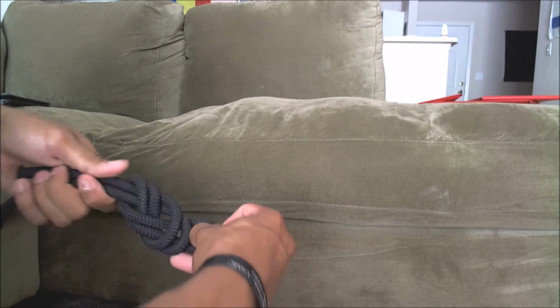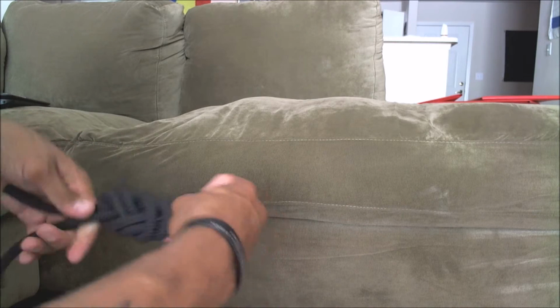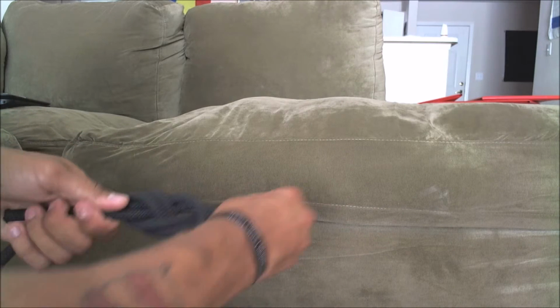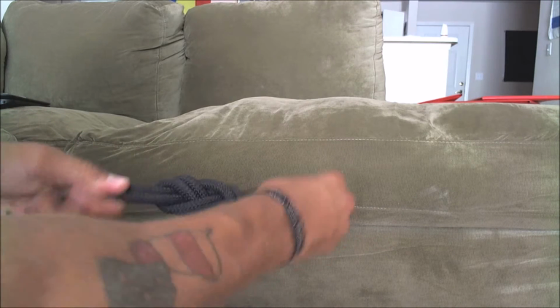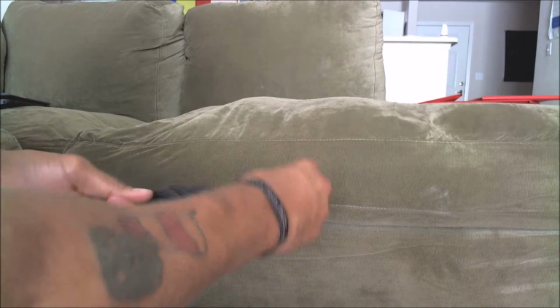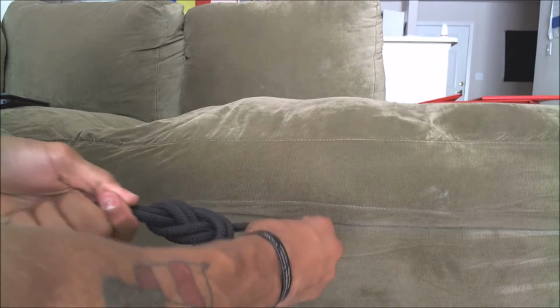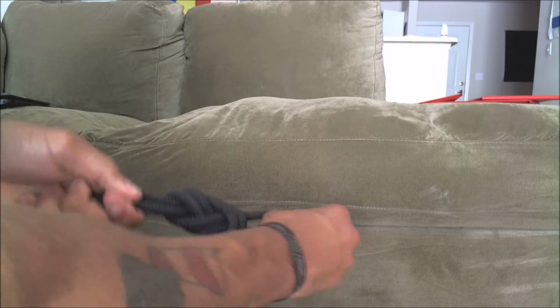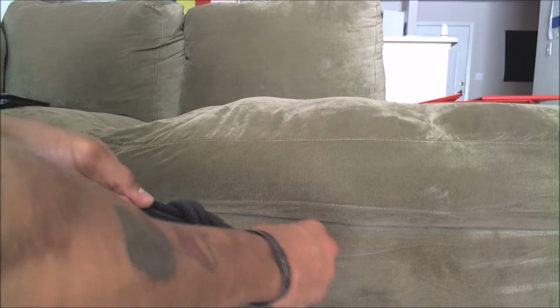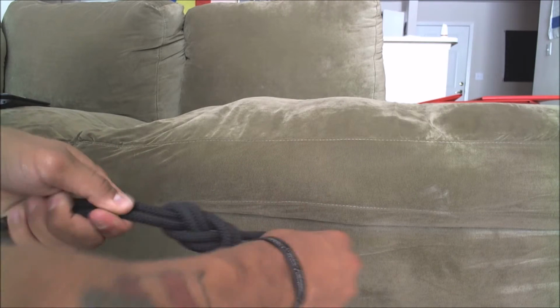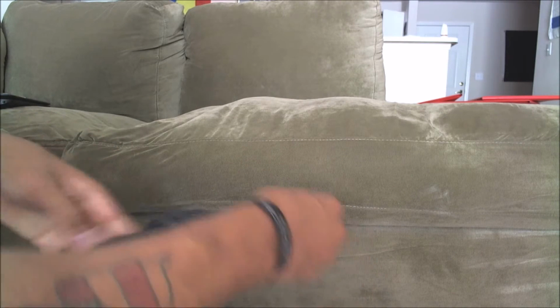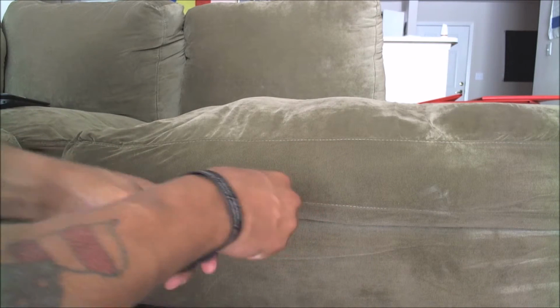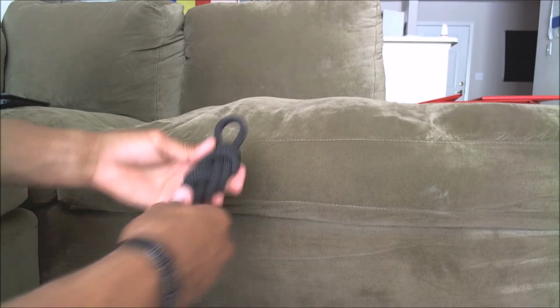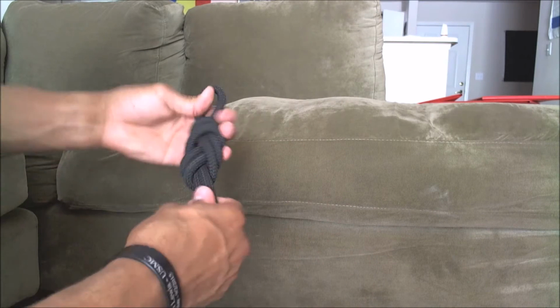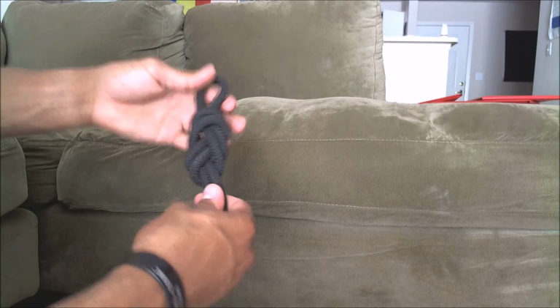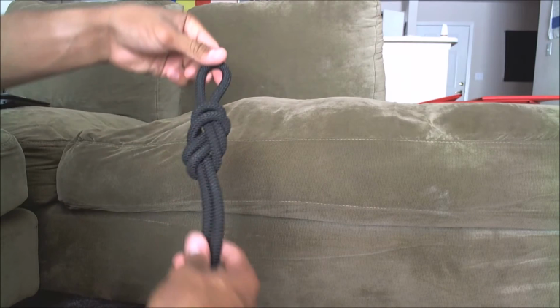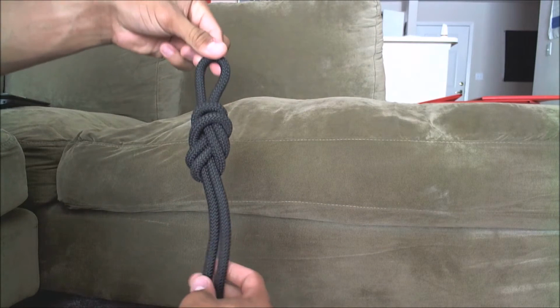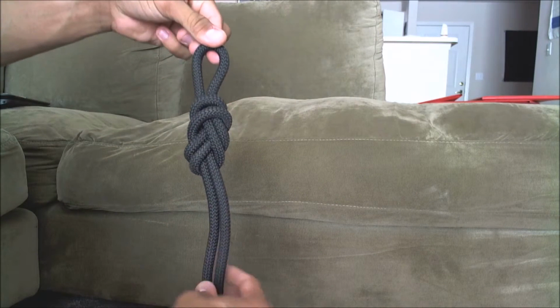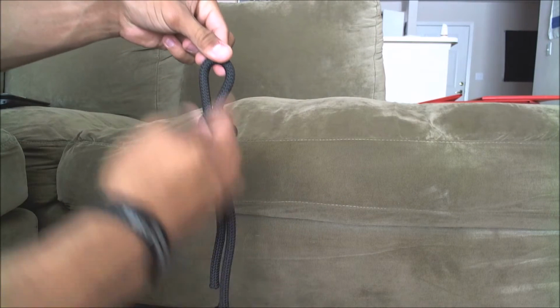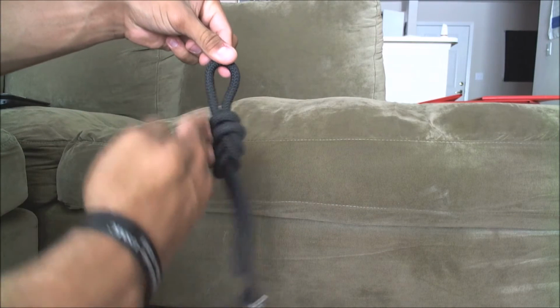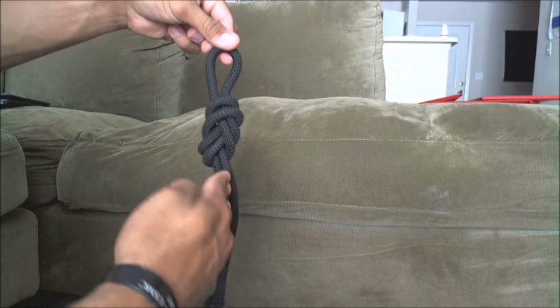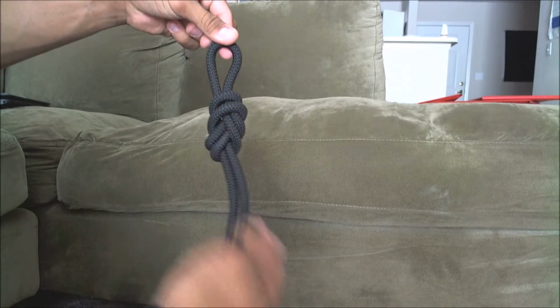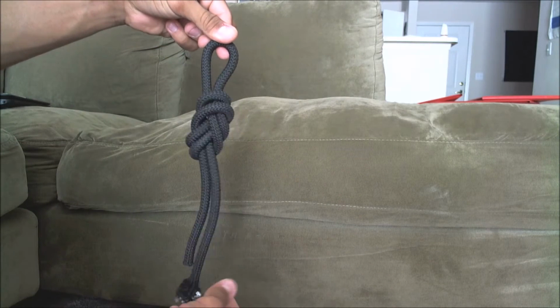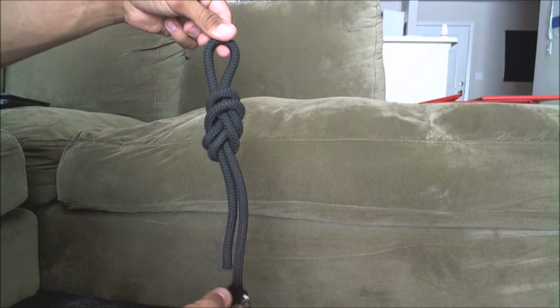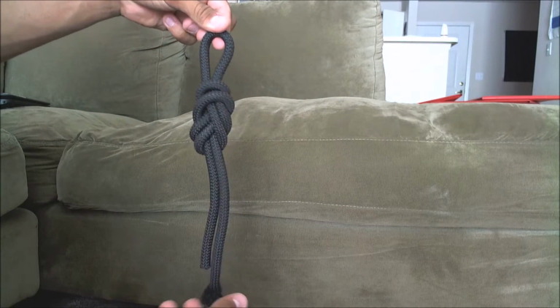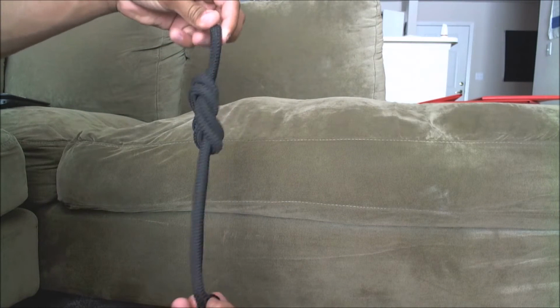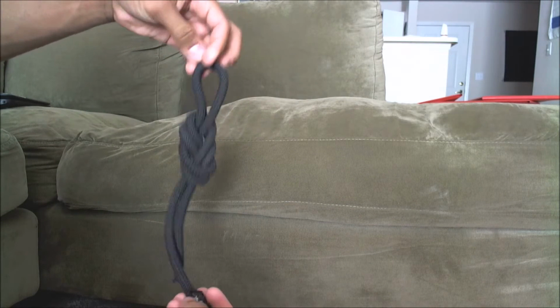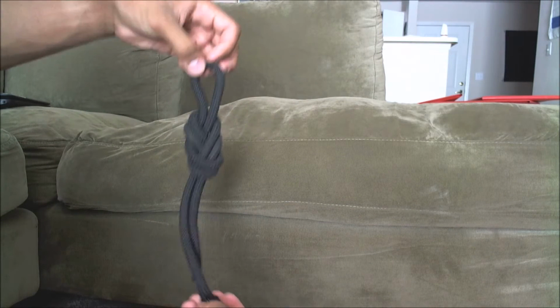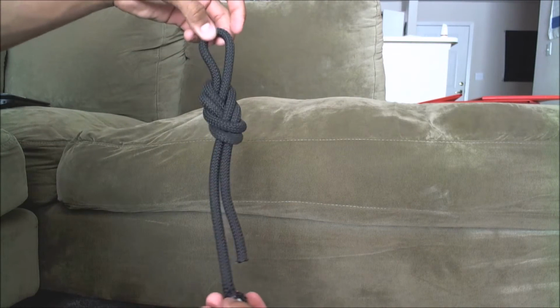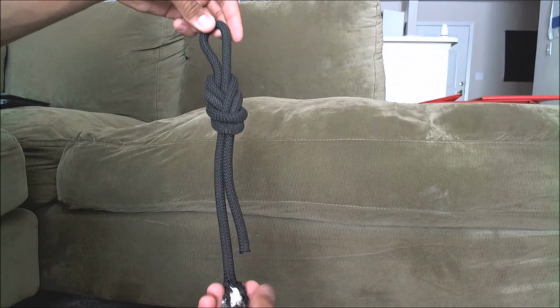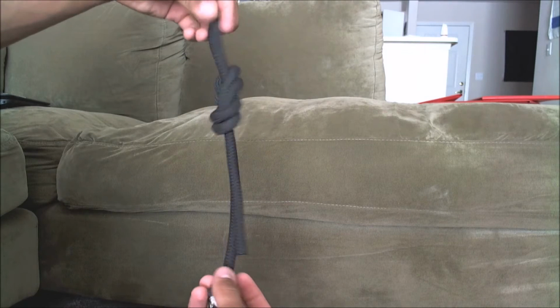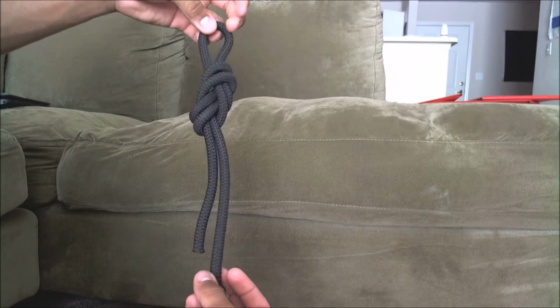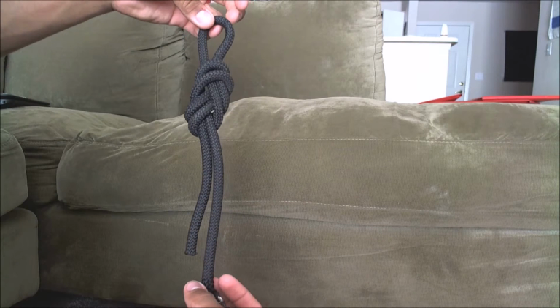Sit and dress it, and you can see it's actually in line with the rest of the rope, which makes for a much more effective knot.